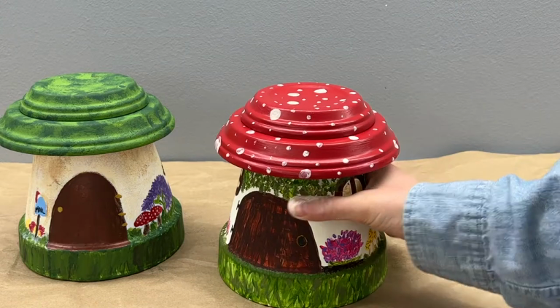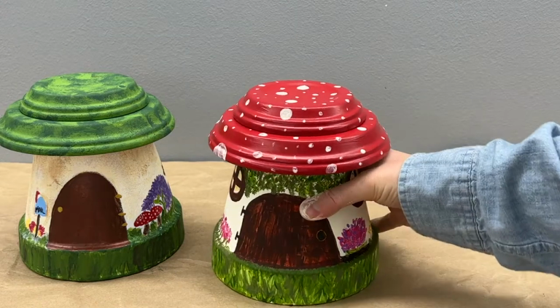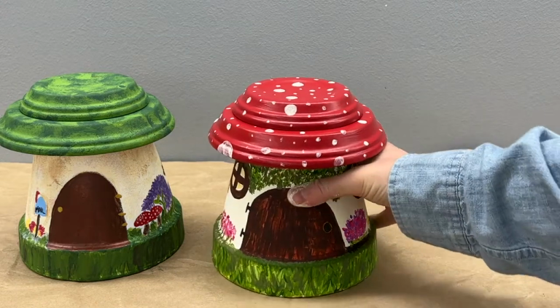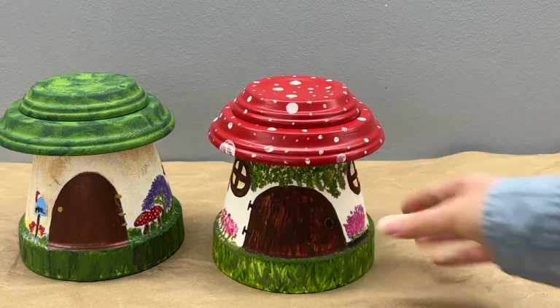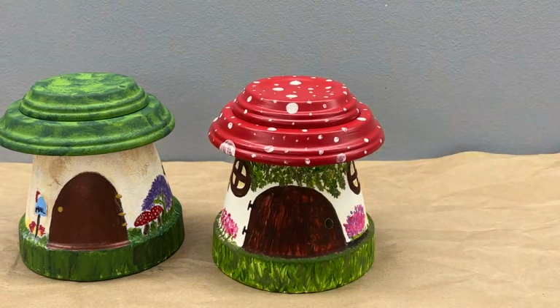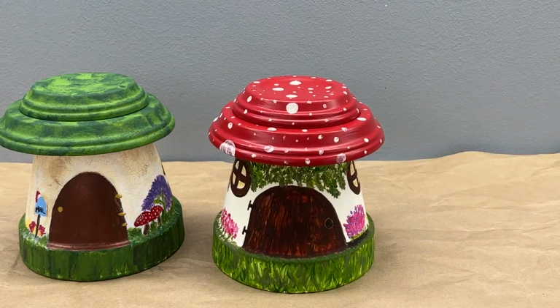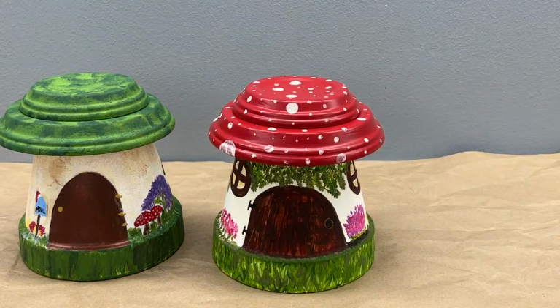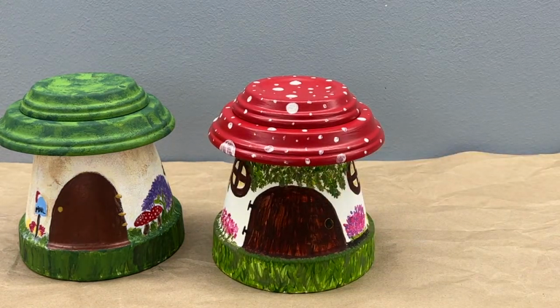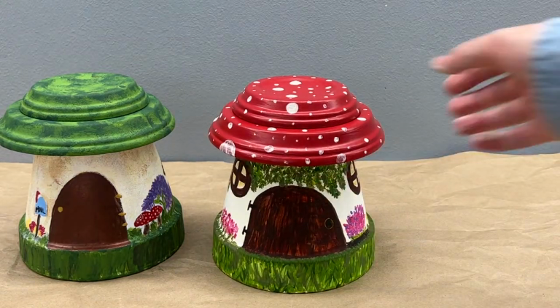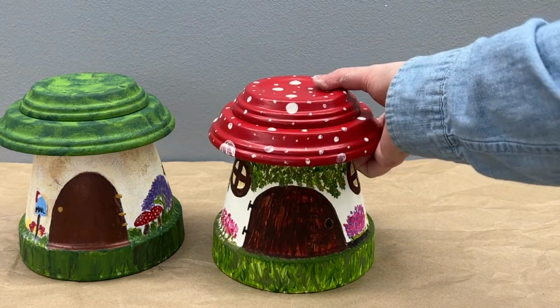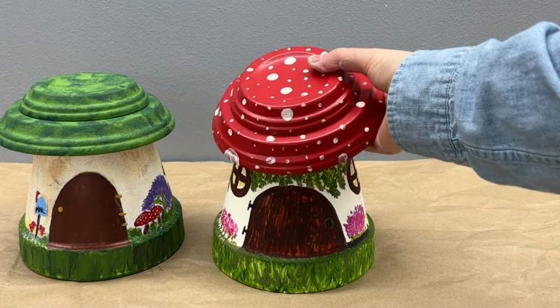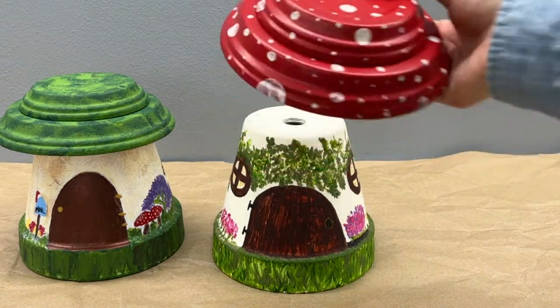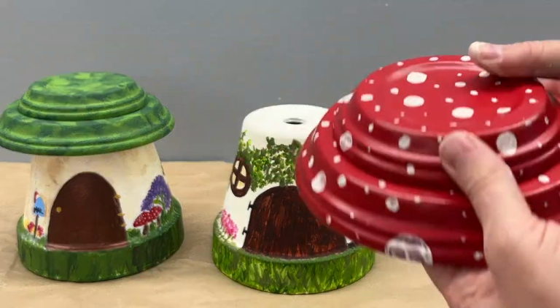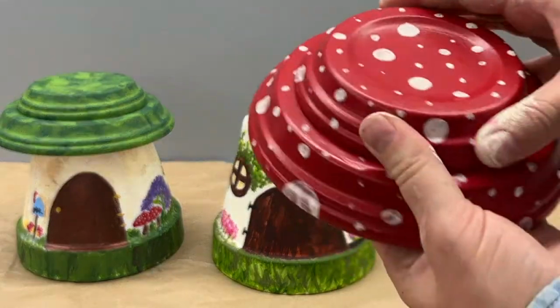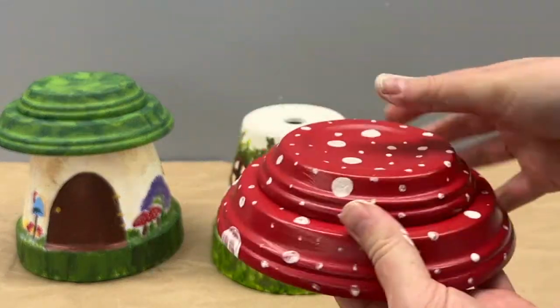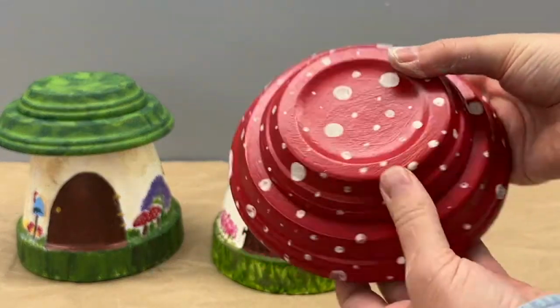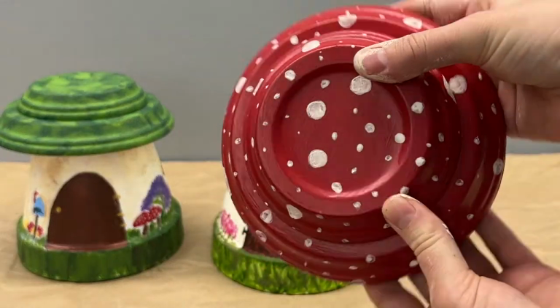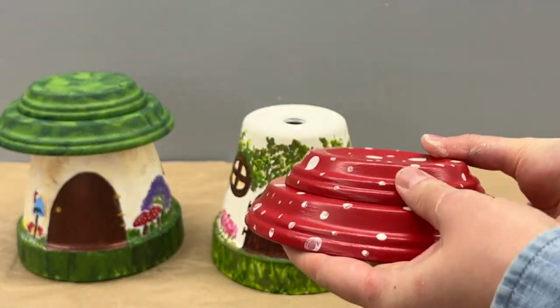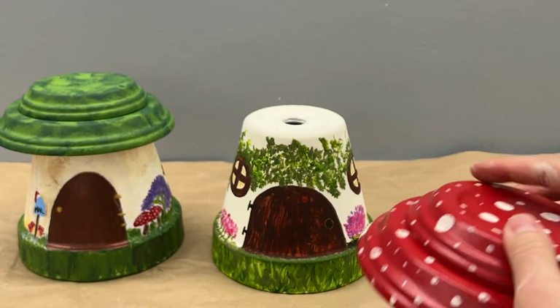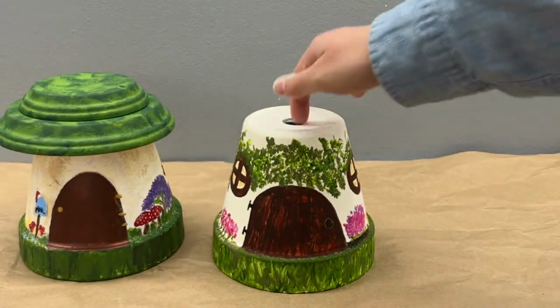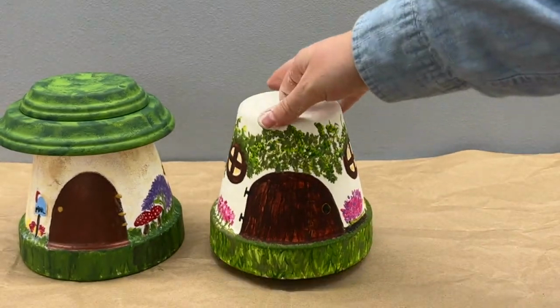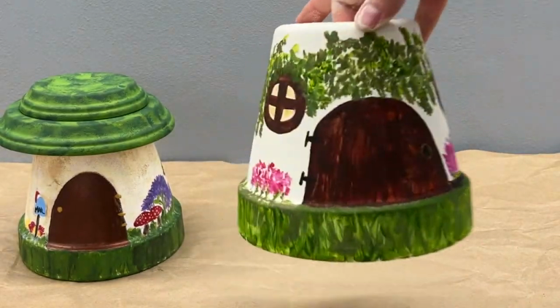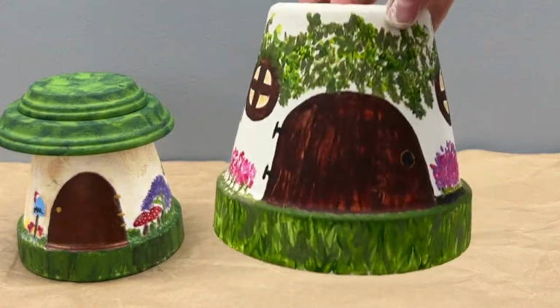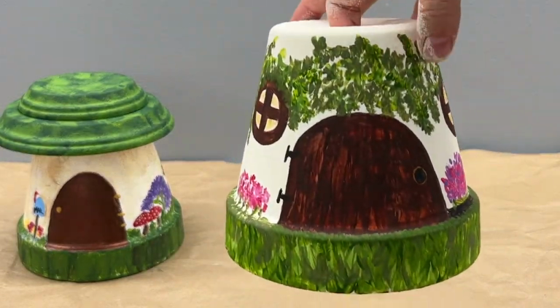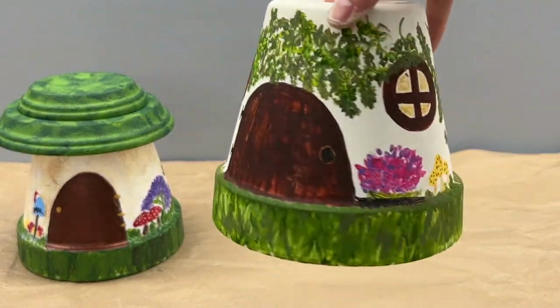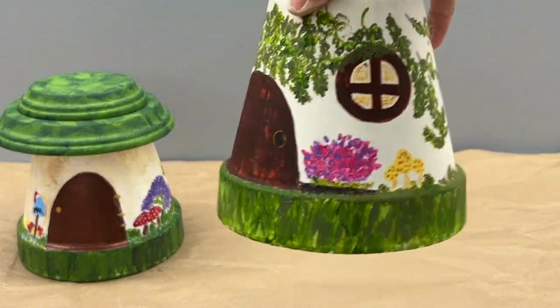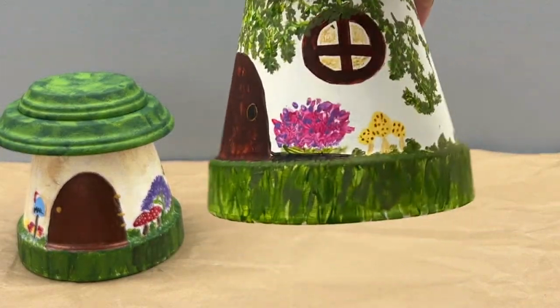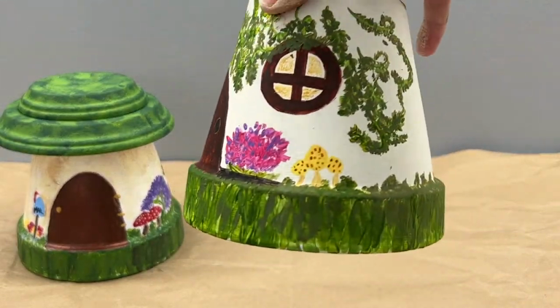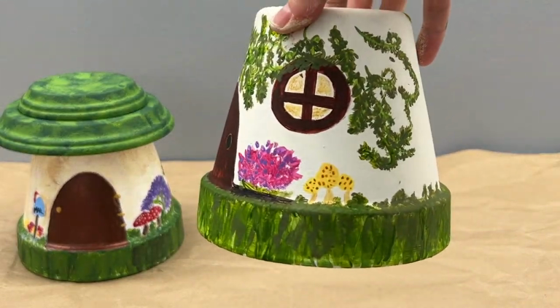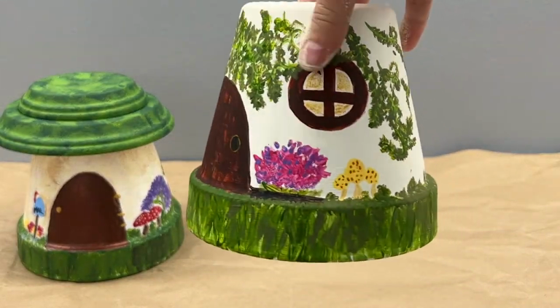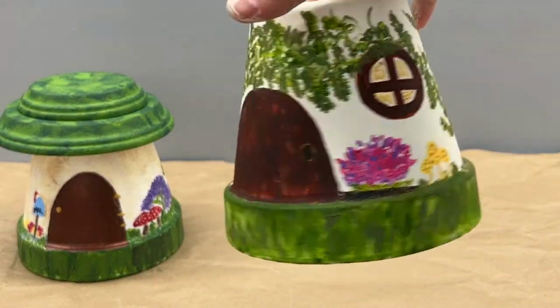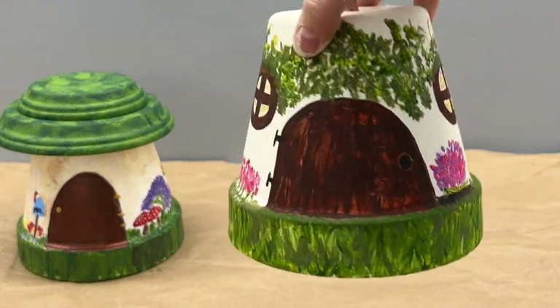Here's the toadstool from the beginning of the video. As you can see, I did polka dots on this one — it has a red cap — and here are some of the little details.